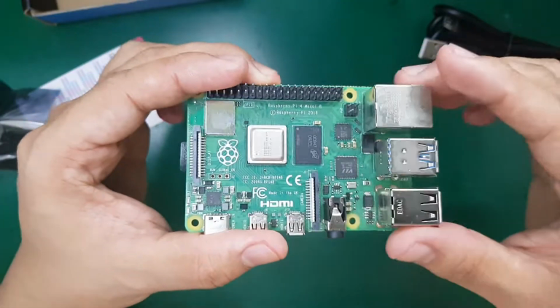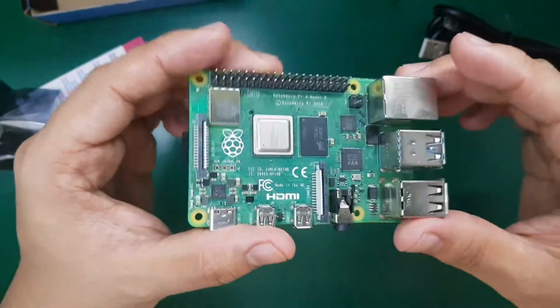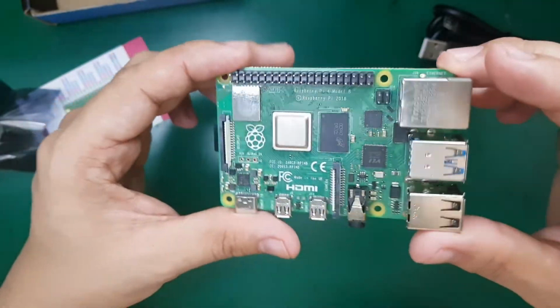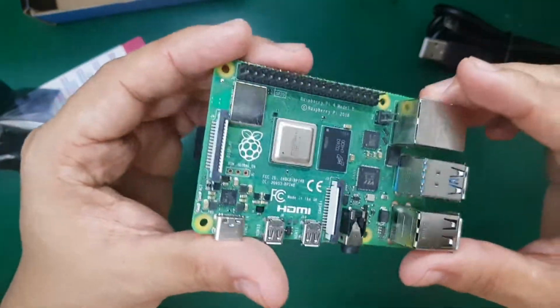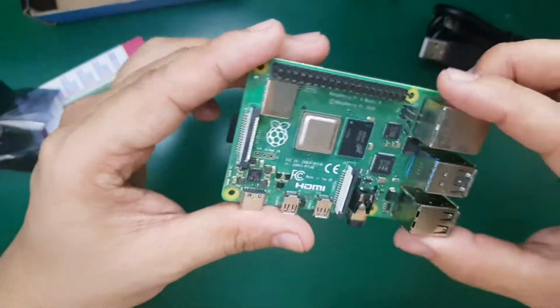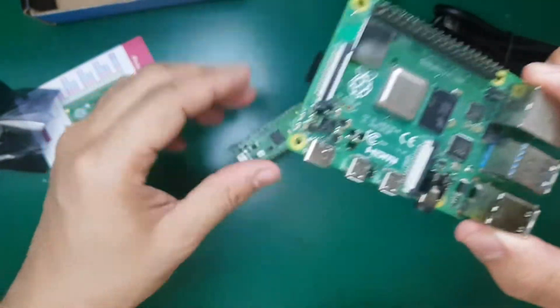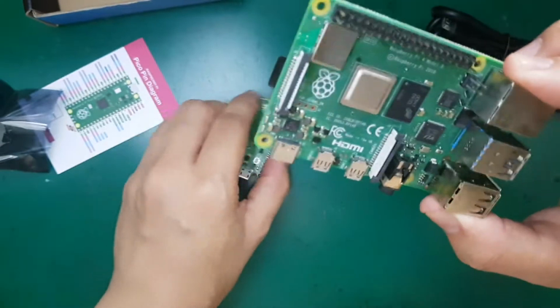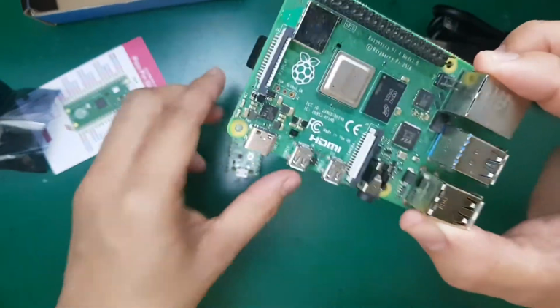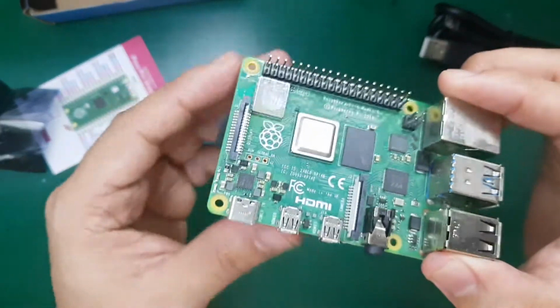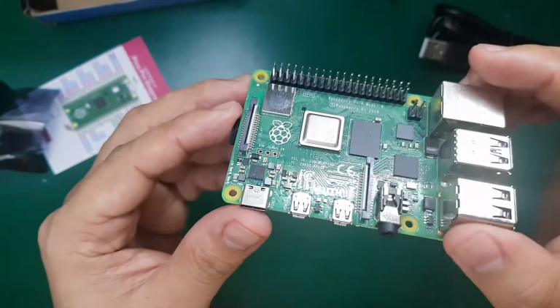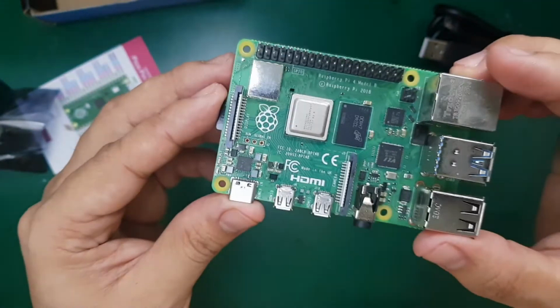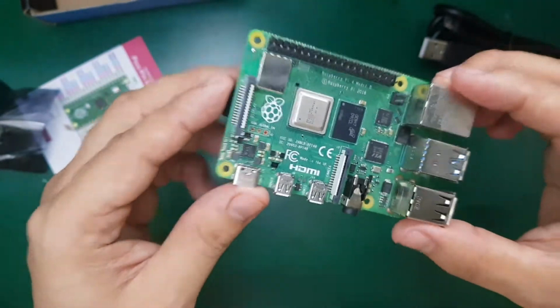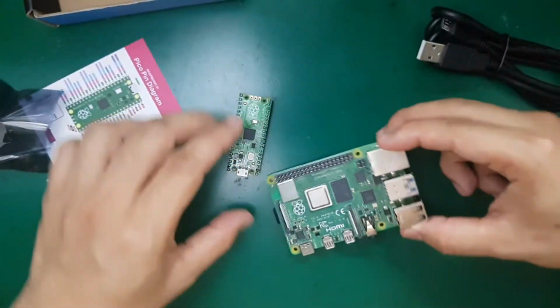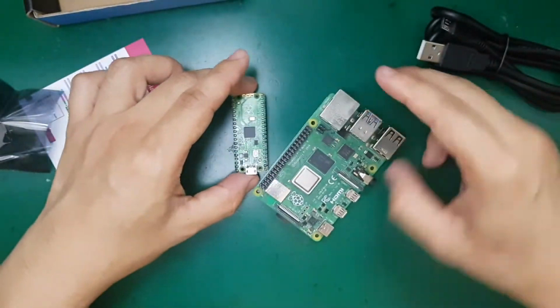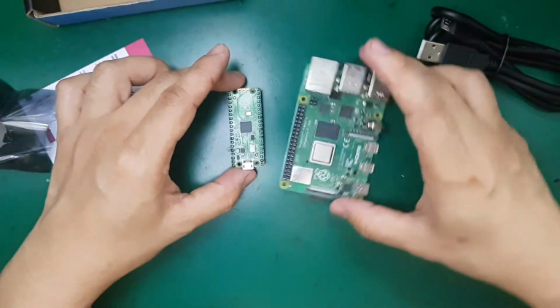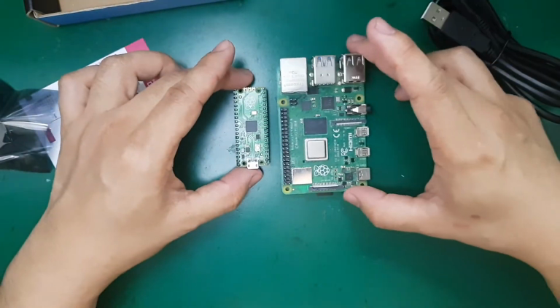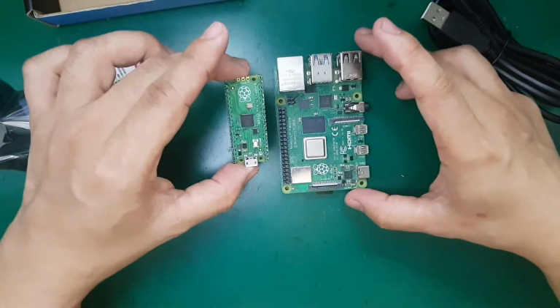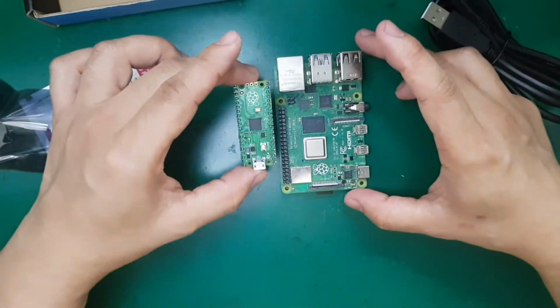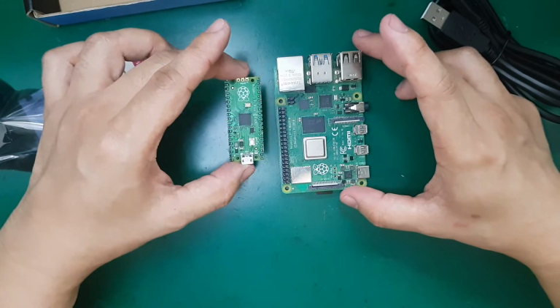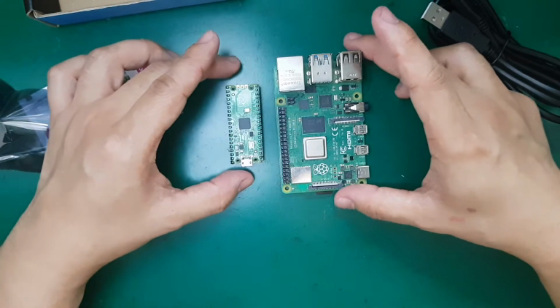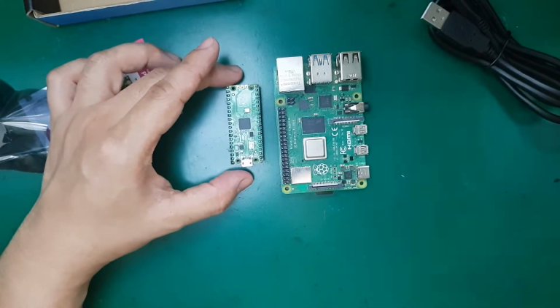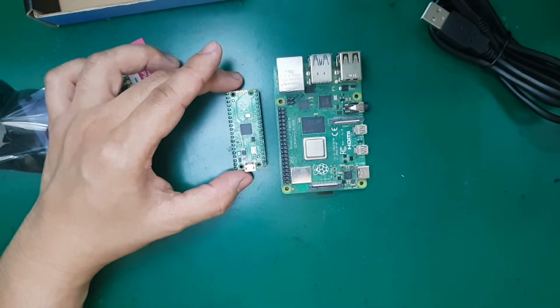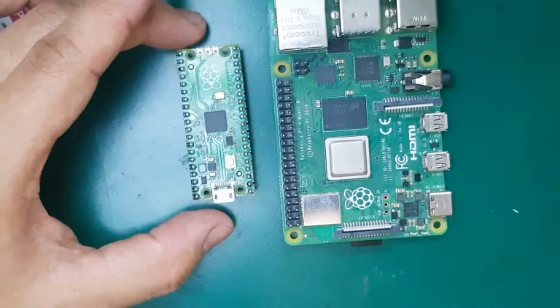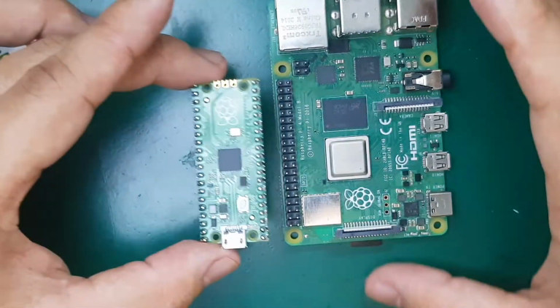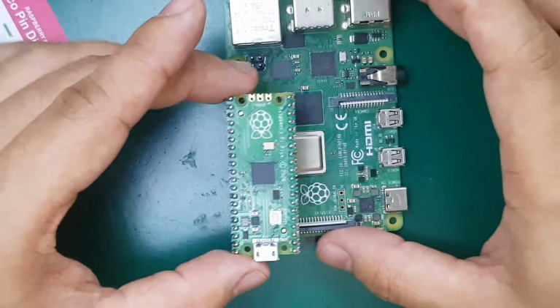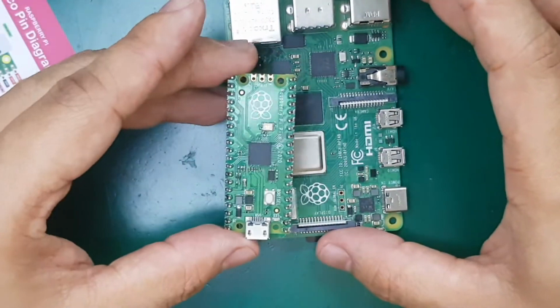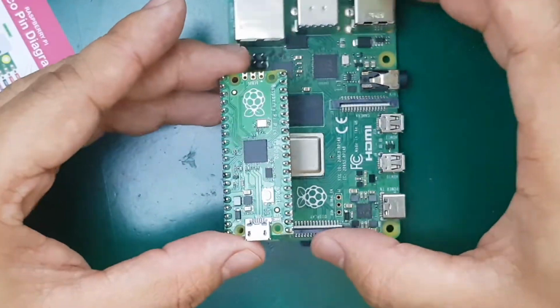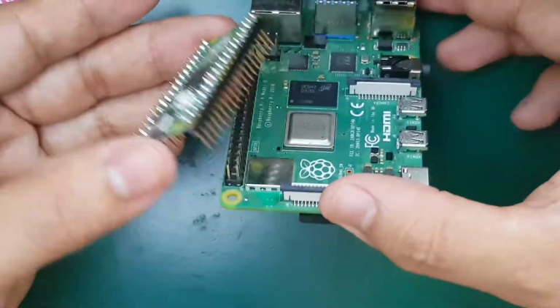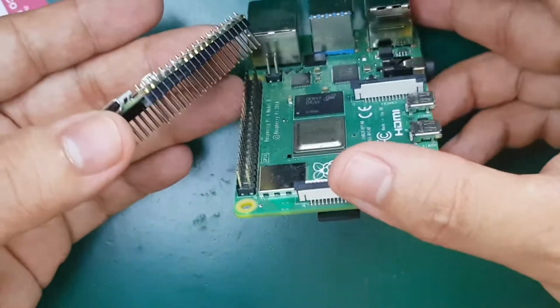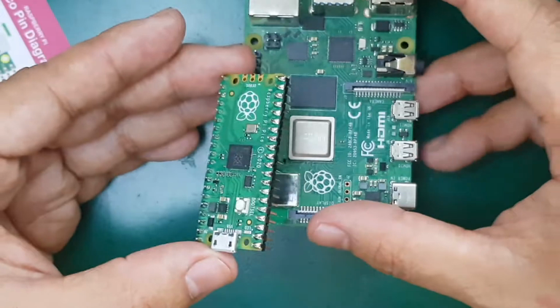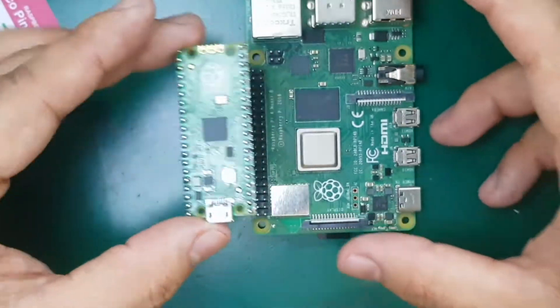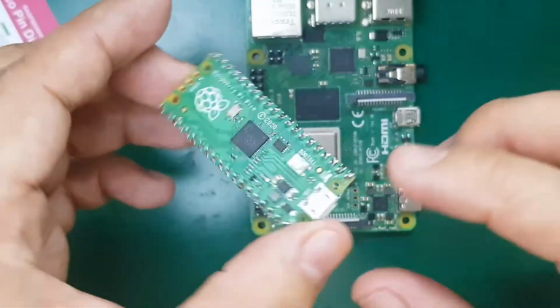To compare it in terms of size, here is a Raspberry Pi 4 8GB next to the Raspberry Pi Pico. You can see it's really small.